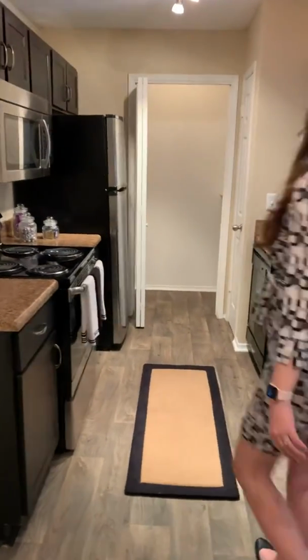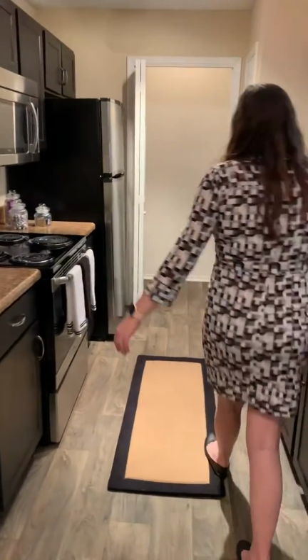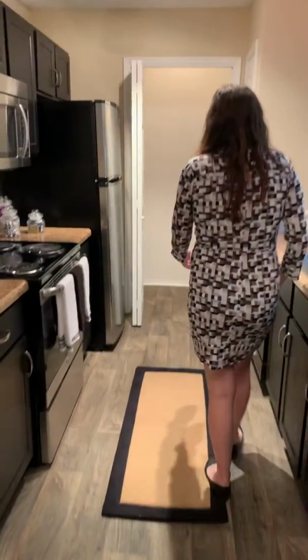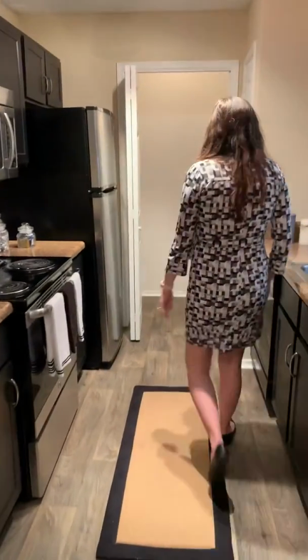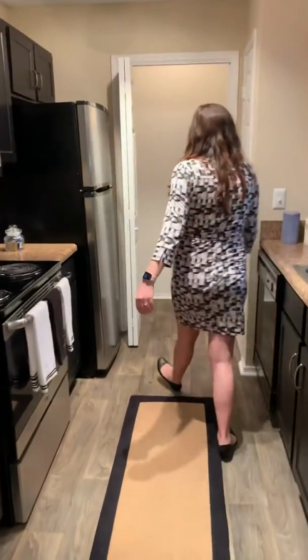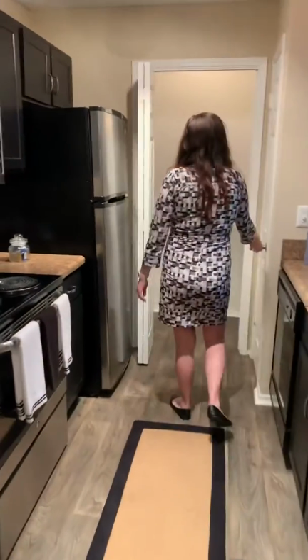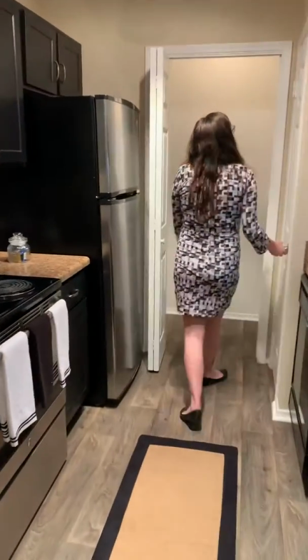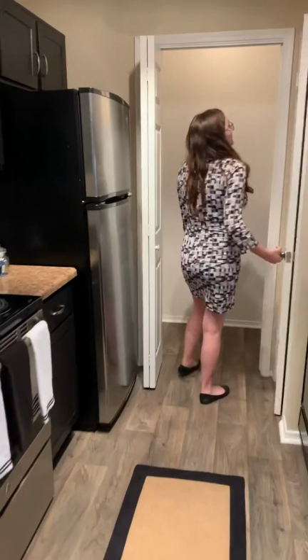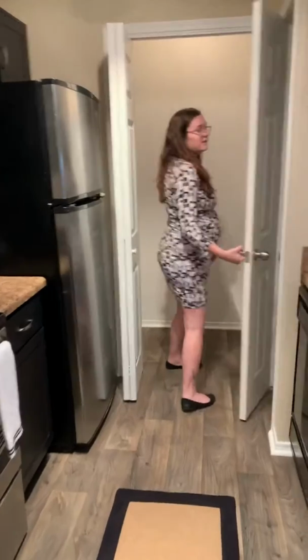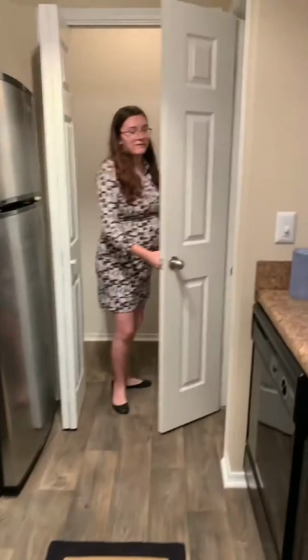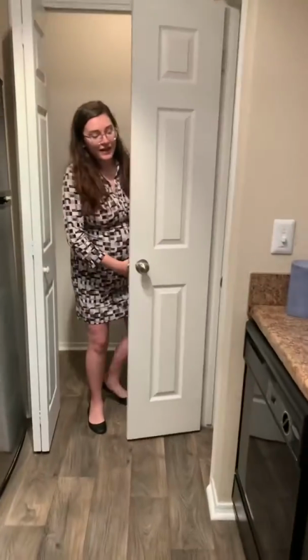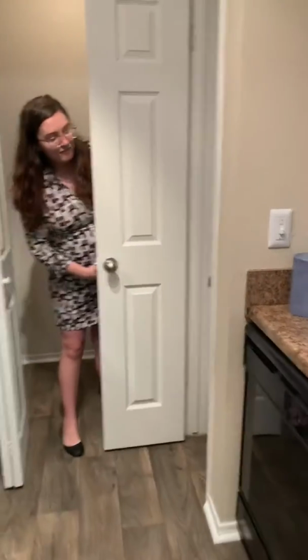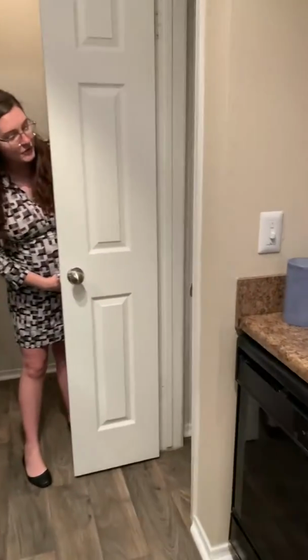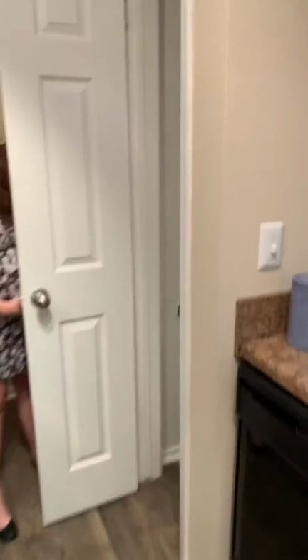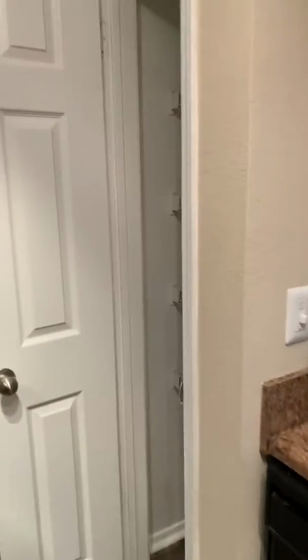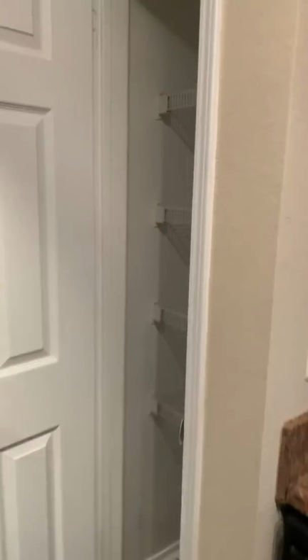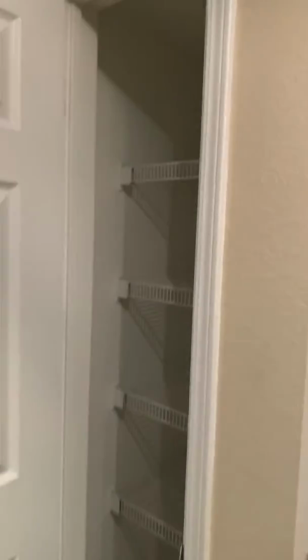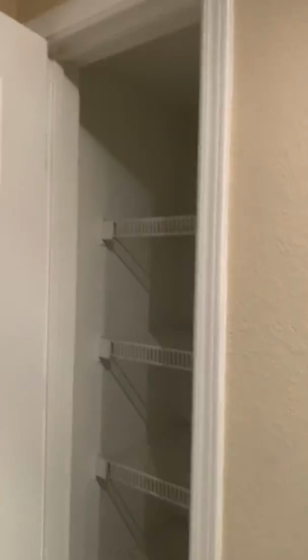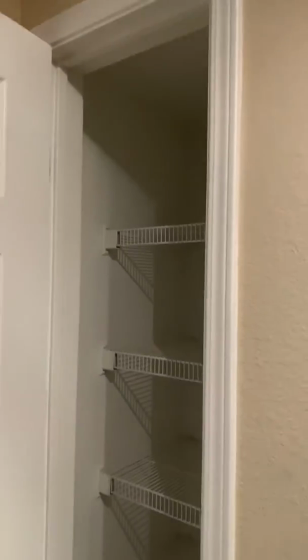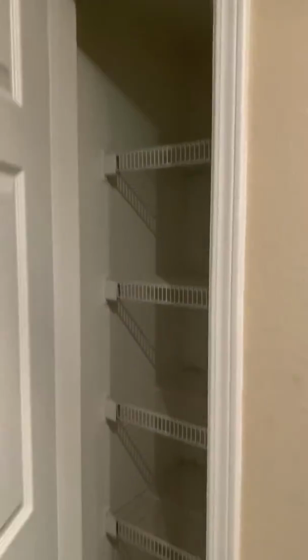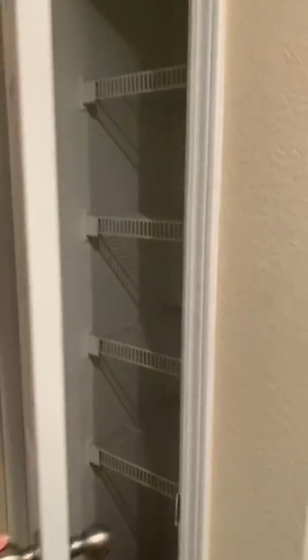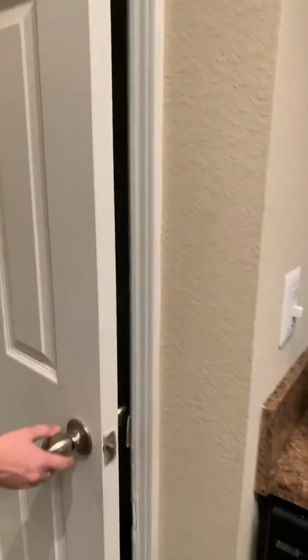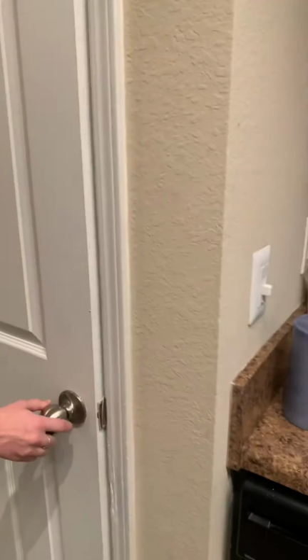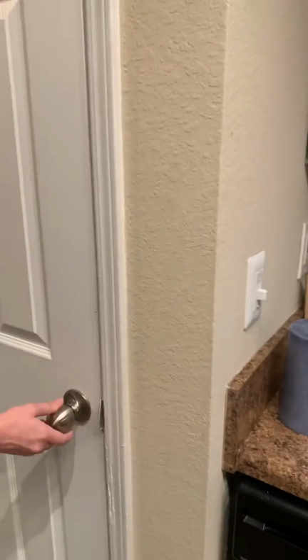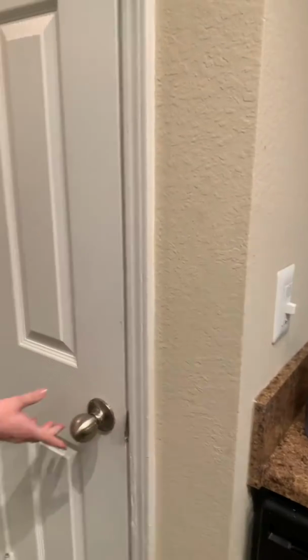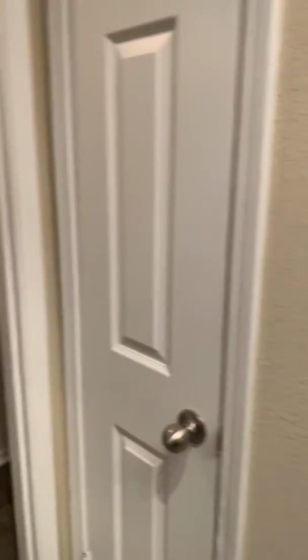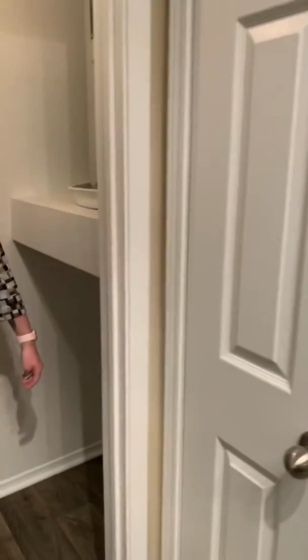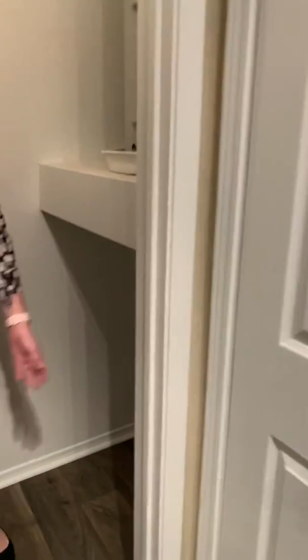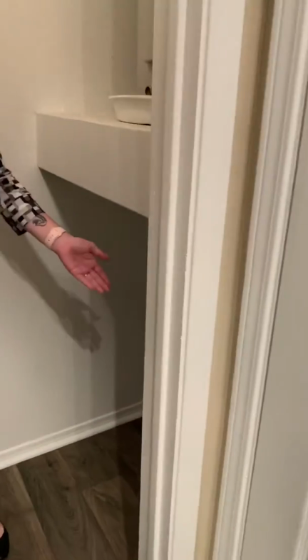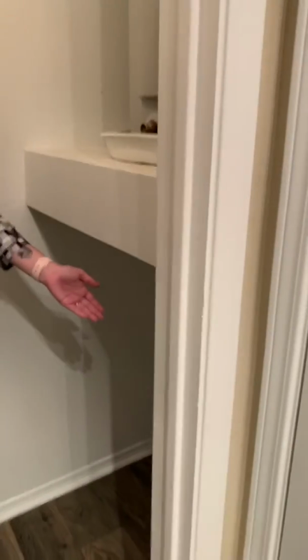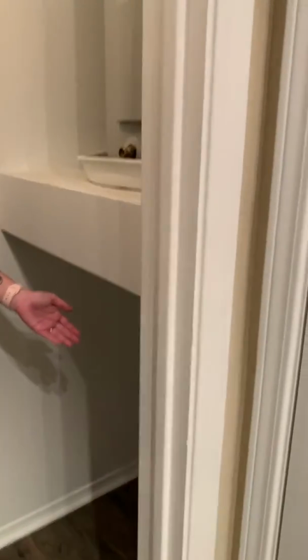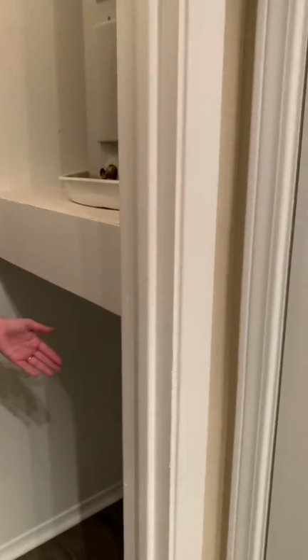Right down at the end here, you'll have a full pantry and your washer and dryer. You can go in this nice little laundry closet.